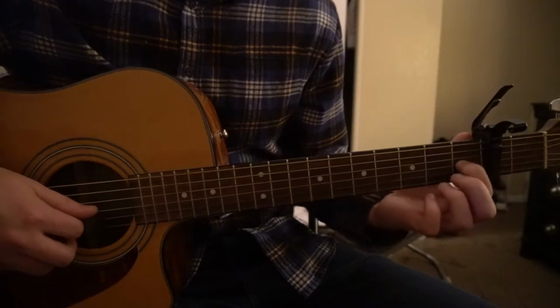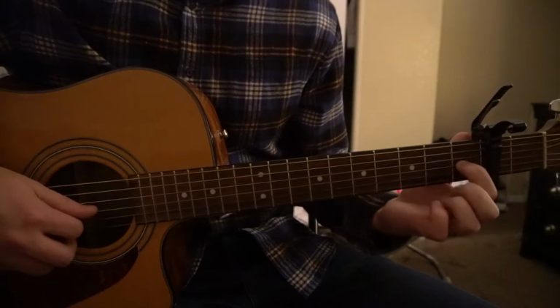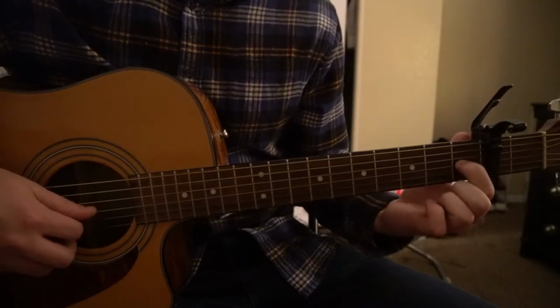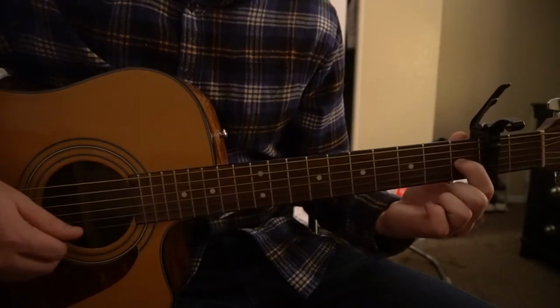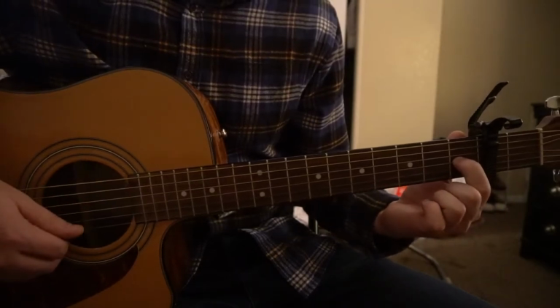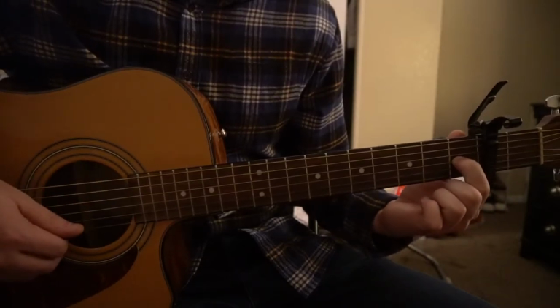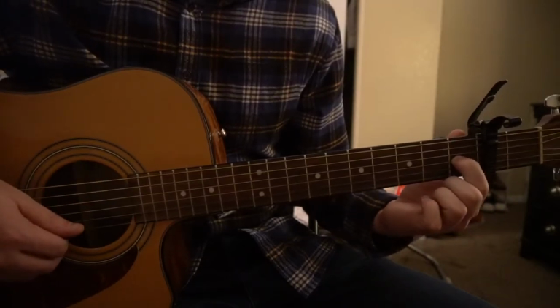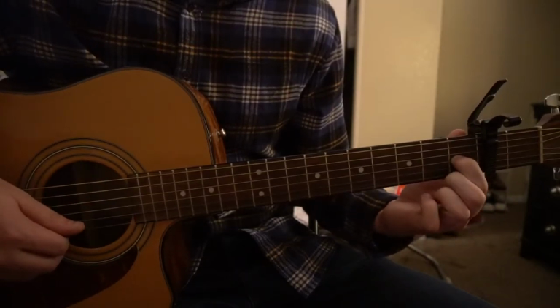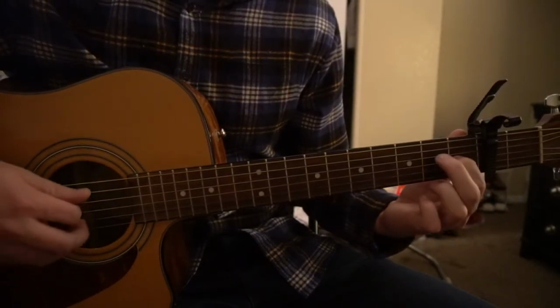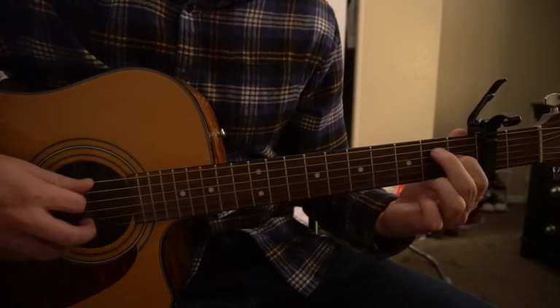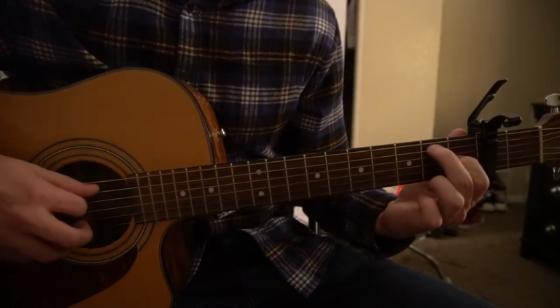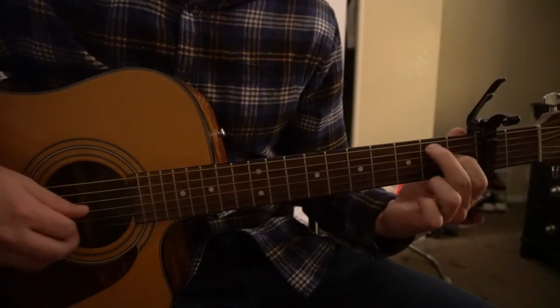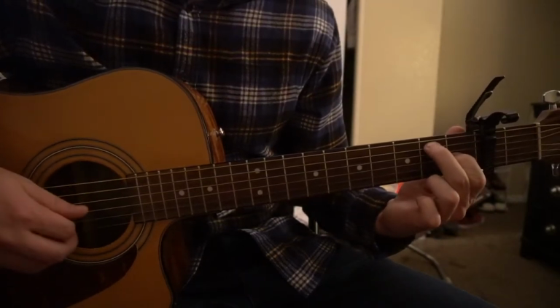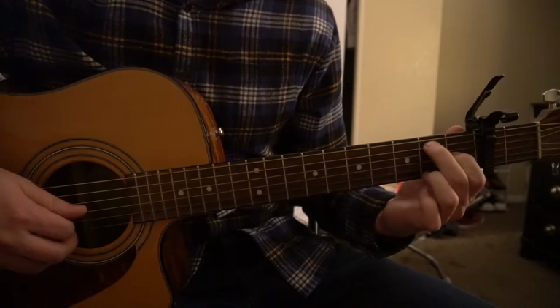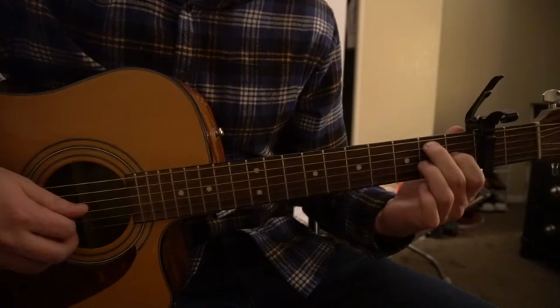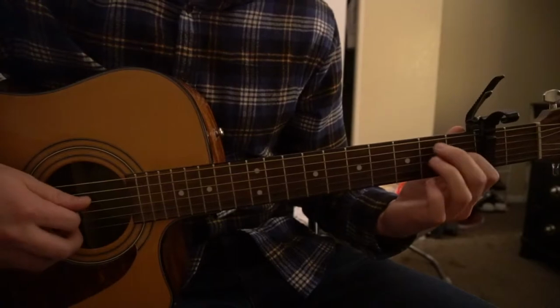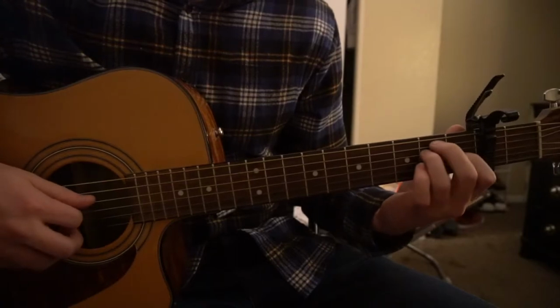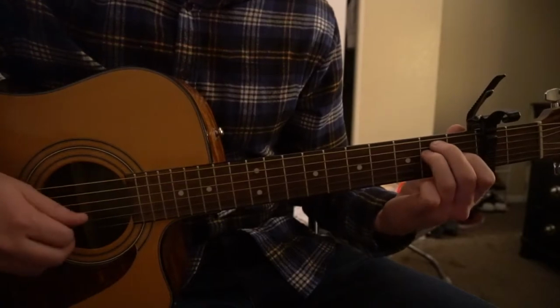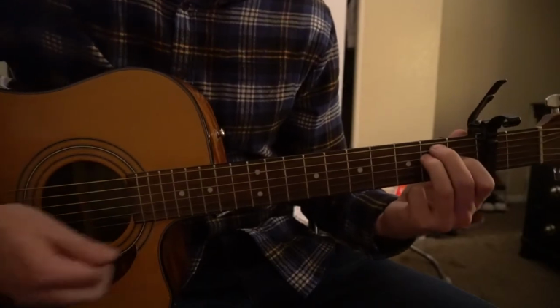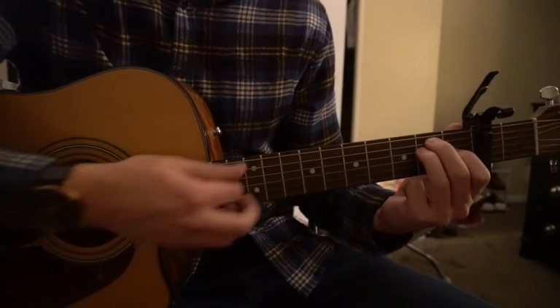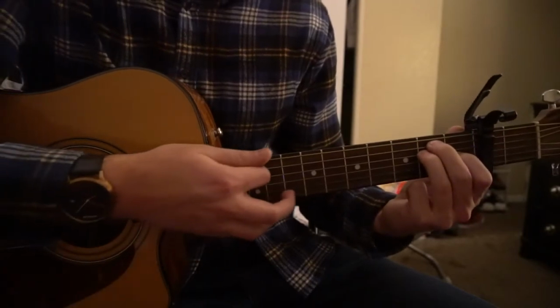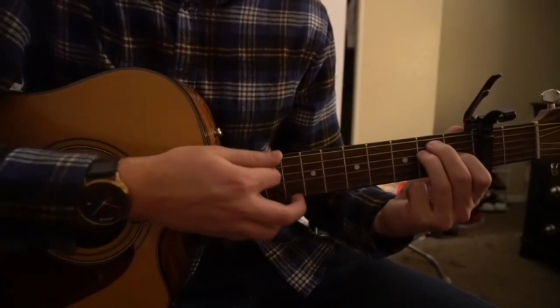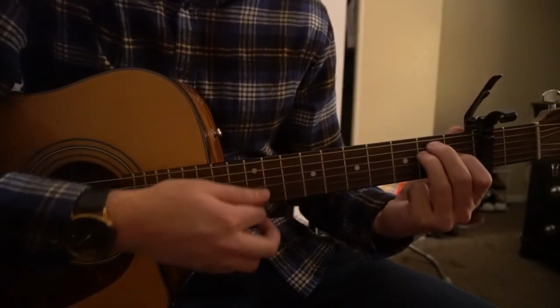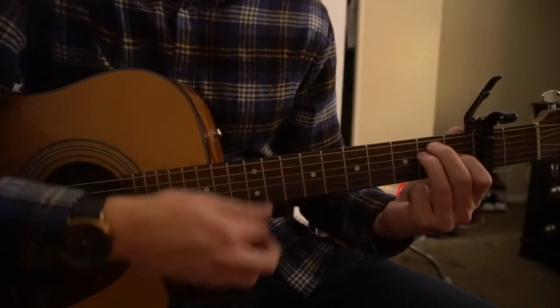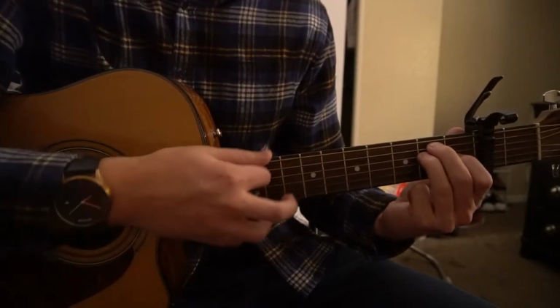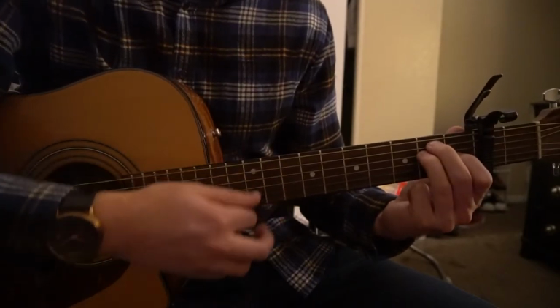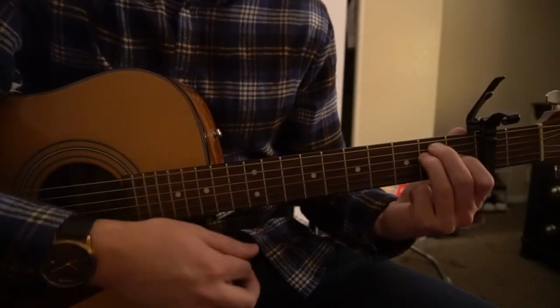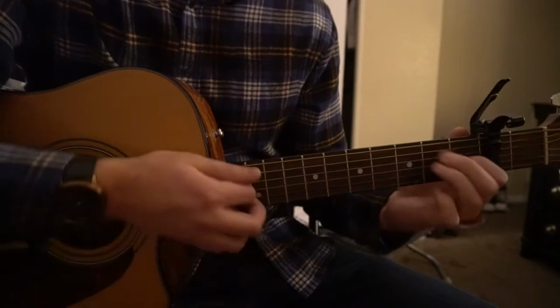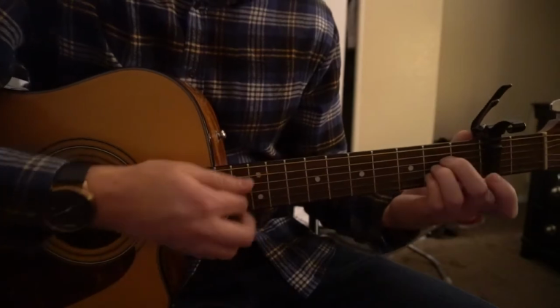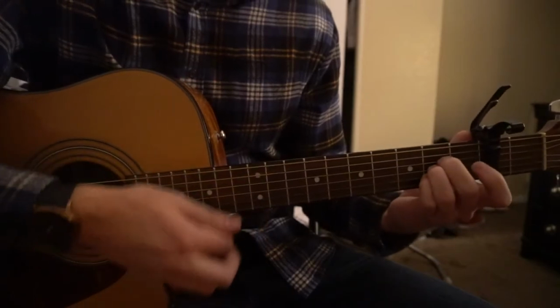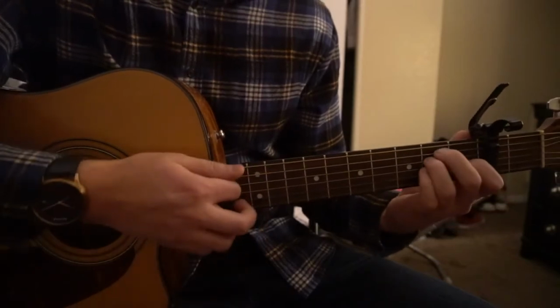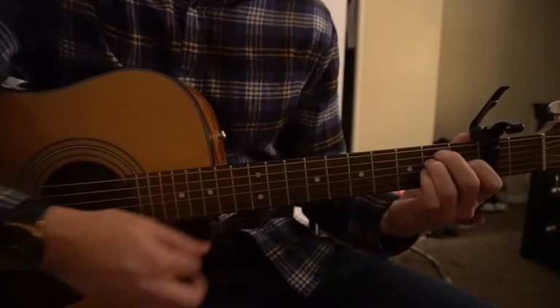For an E chord: index finger on the first fret of the G, middle finger on the second fret of the A, ring finger on the second fret of the D. So we have an A chord and an E chord.